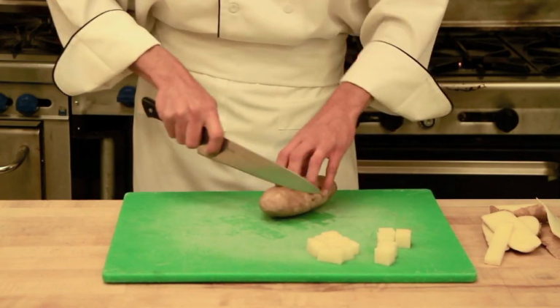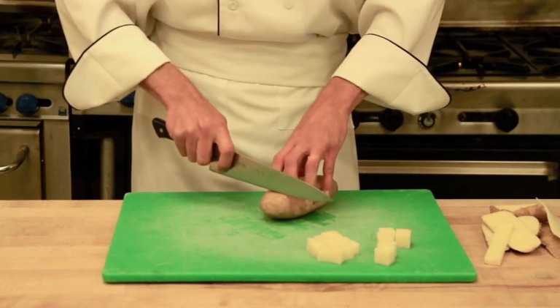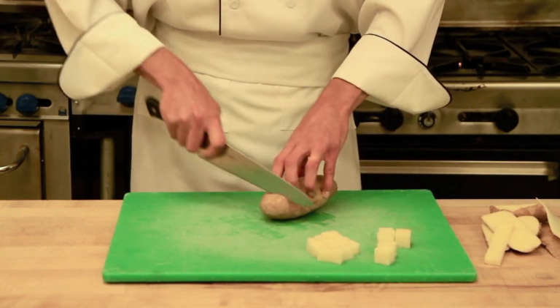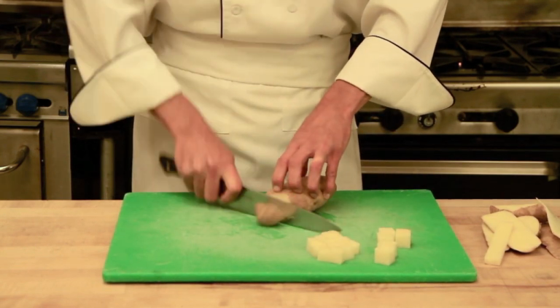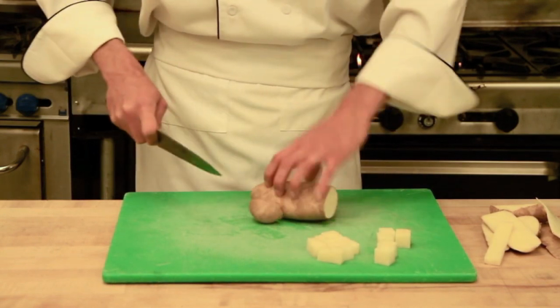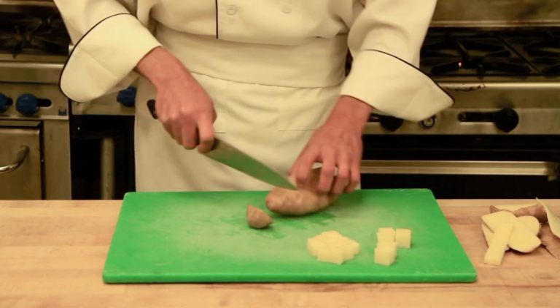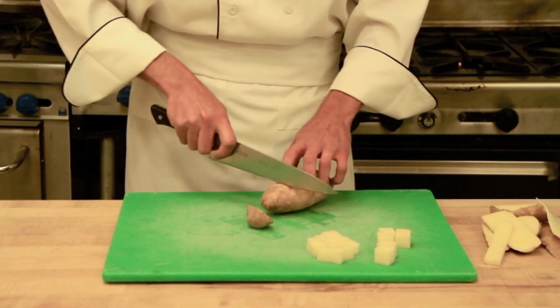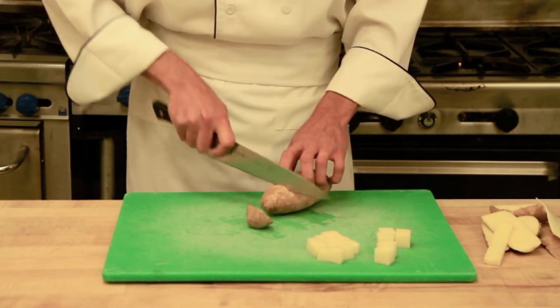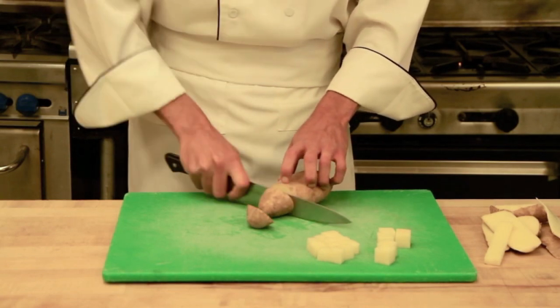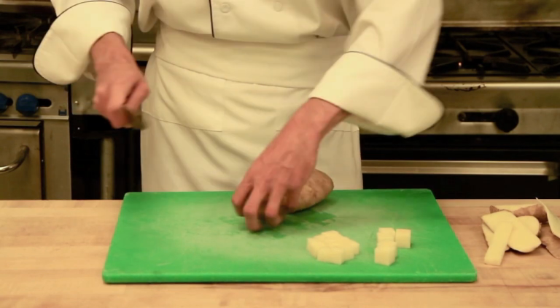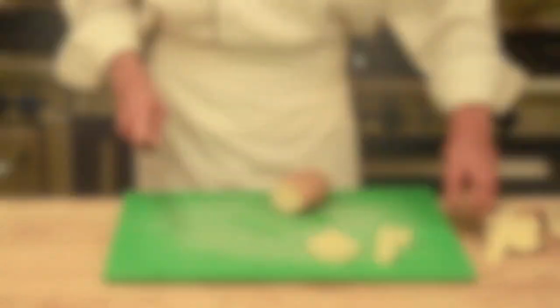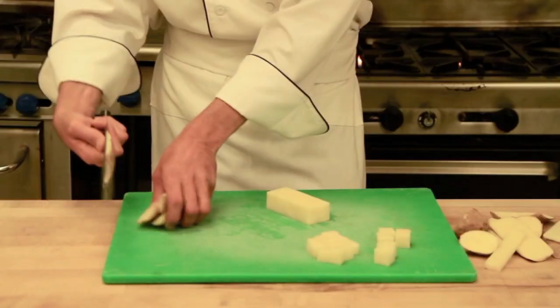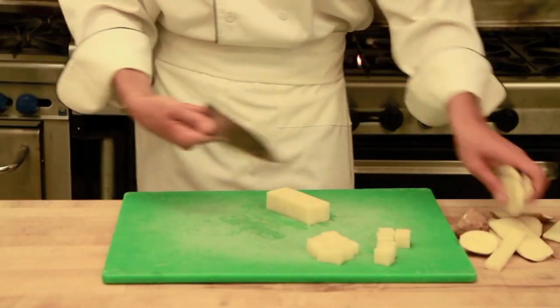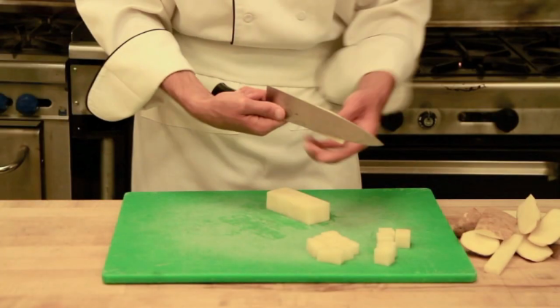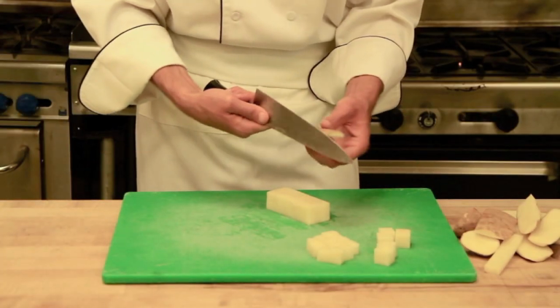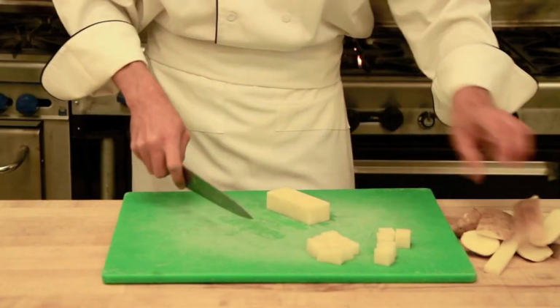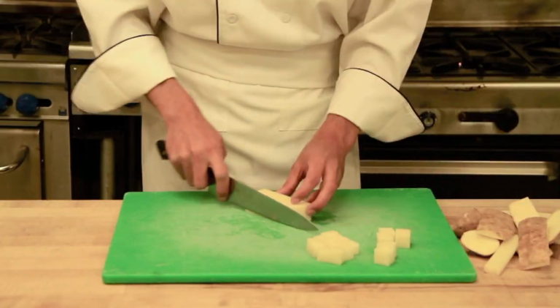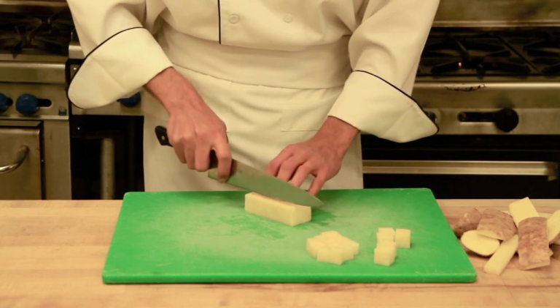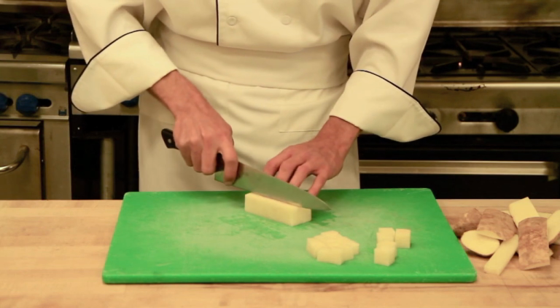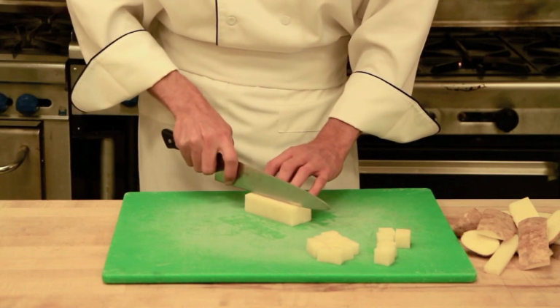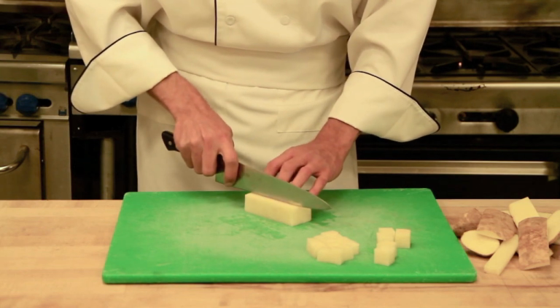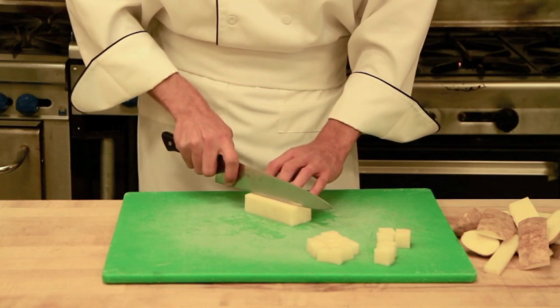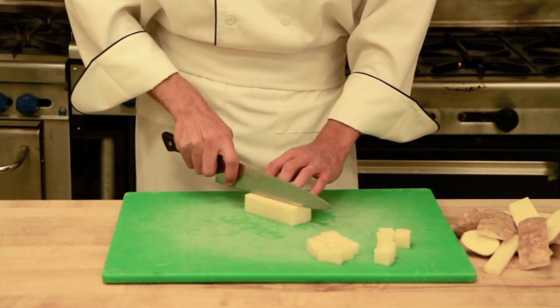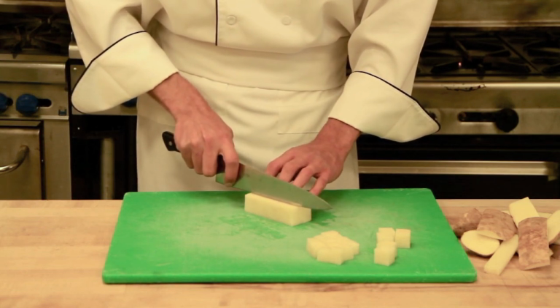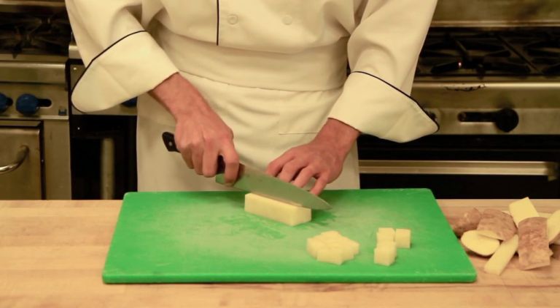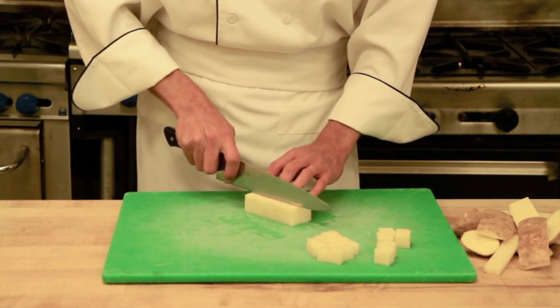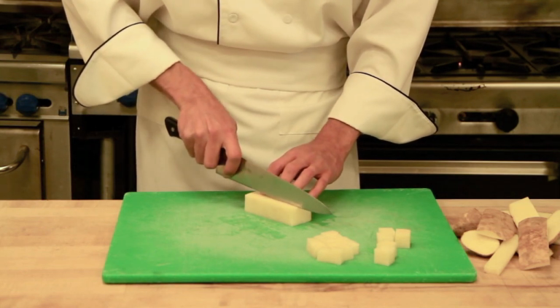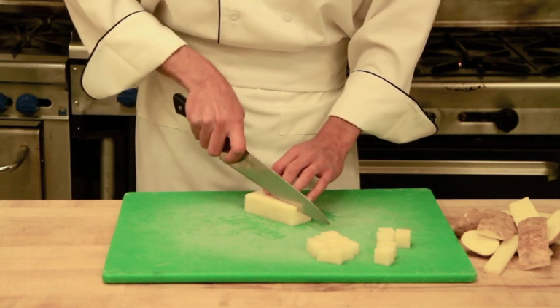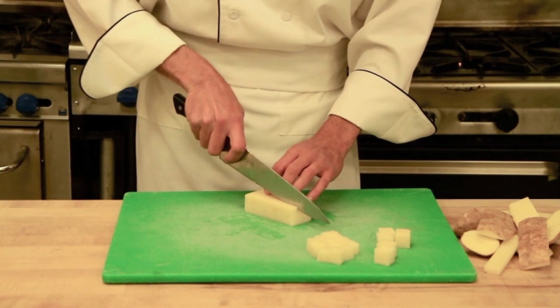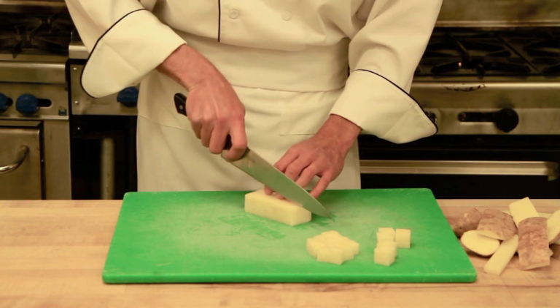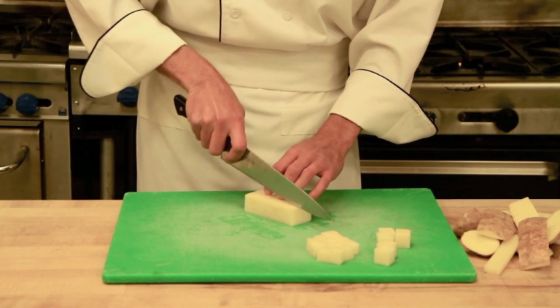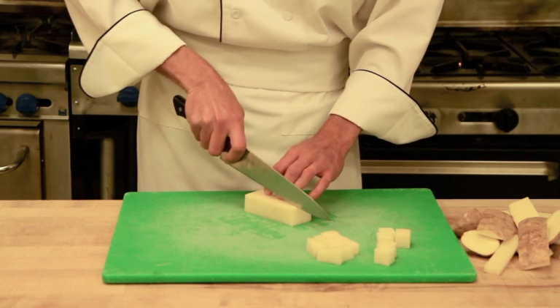On our next potato, I will show you small dice, brunoise, and fine brunoise. For our small dice, we want to go about a quarter of an inch by a quarter of an inch by a quarter of an inch.